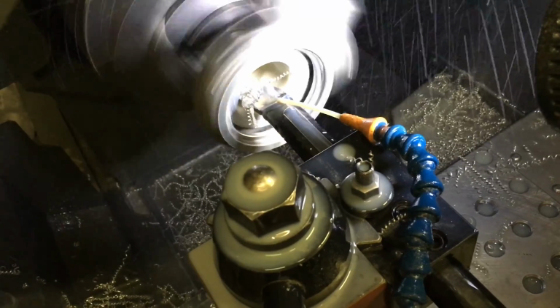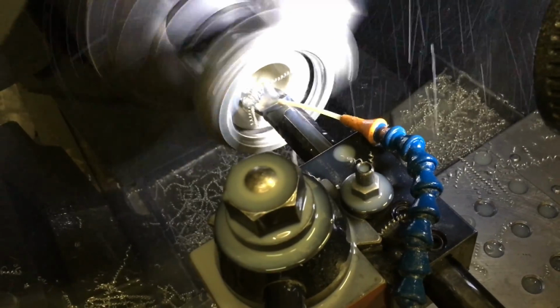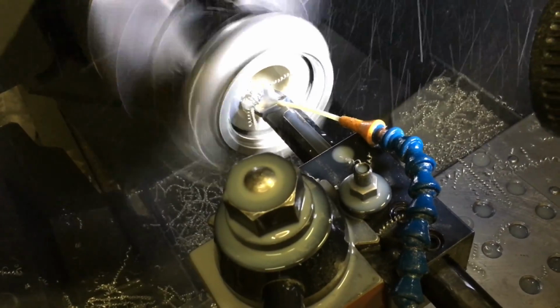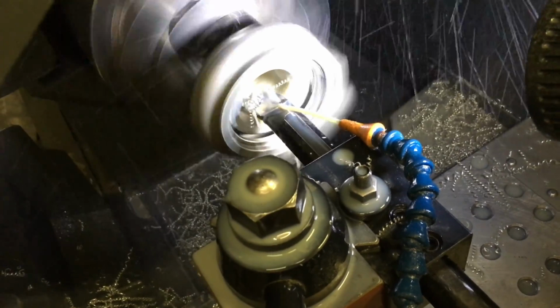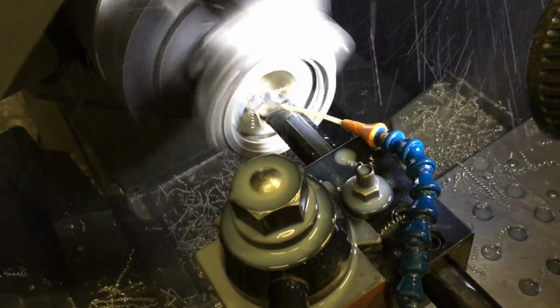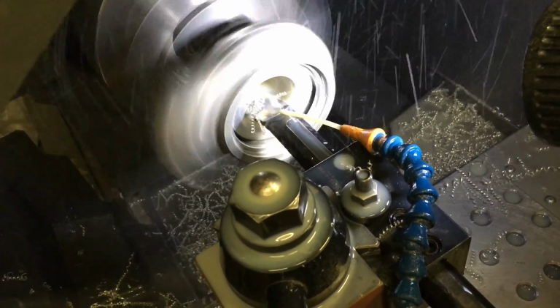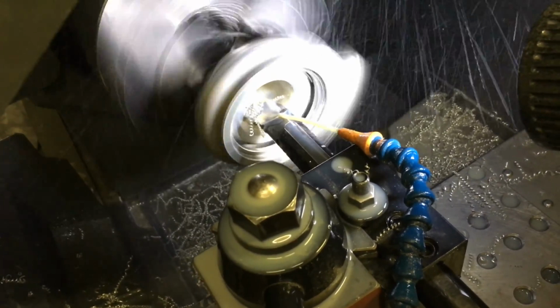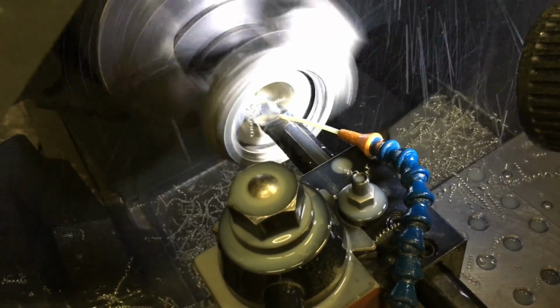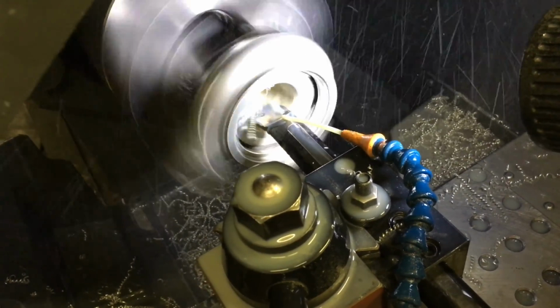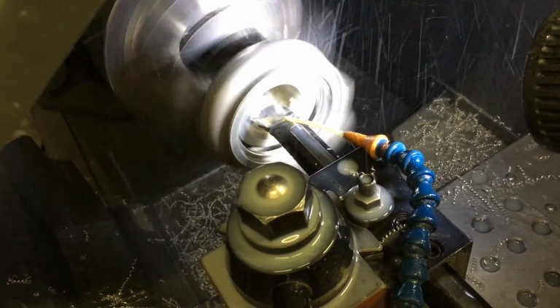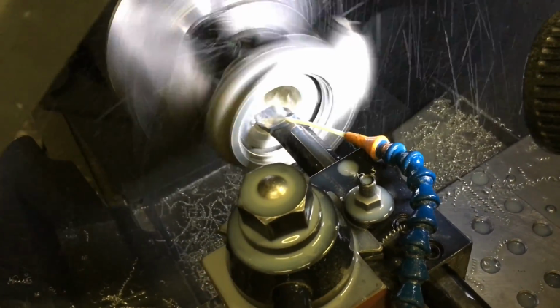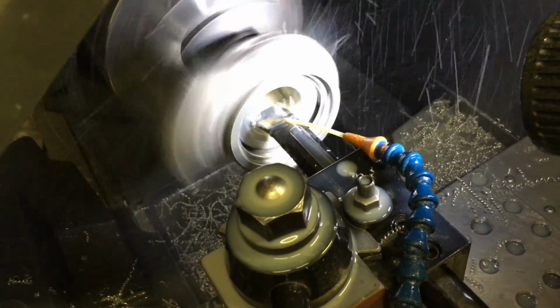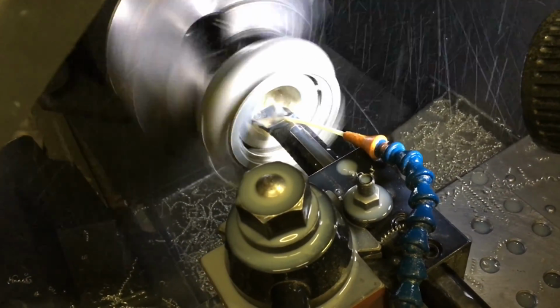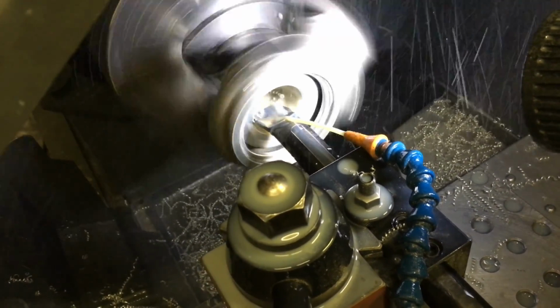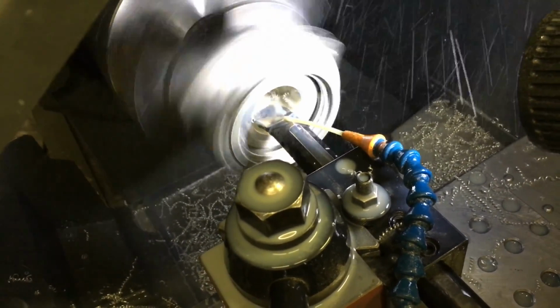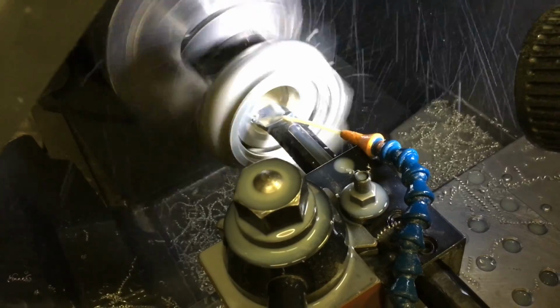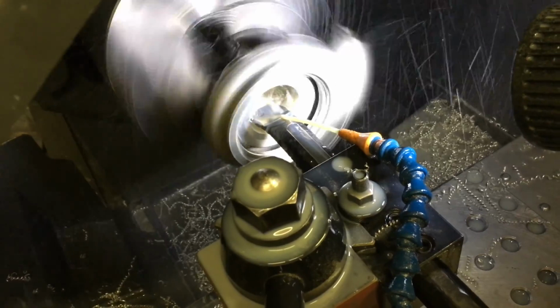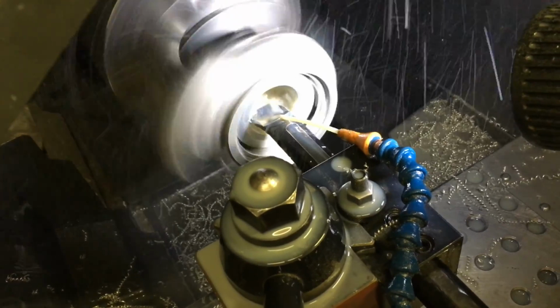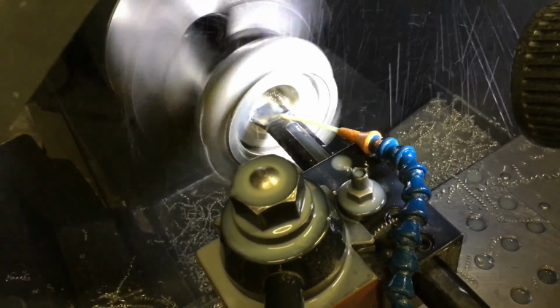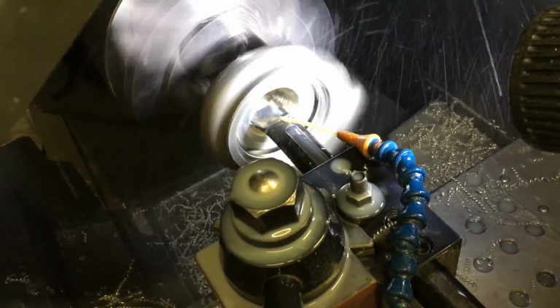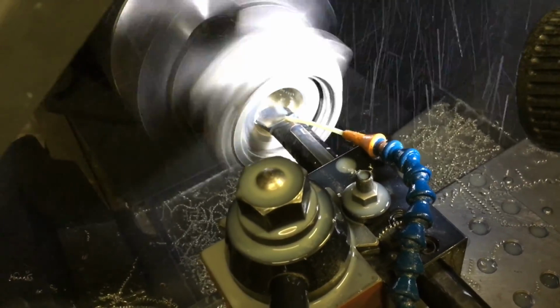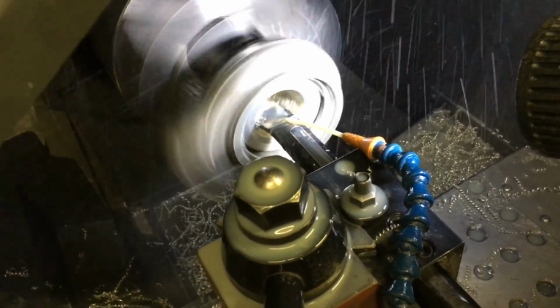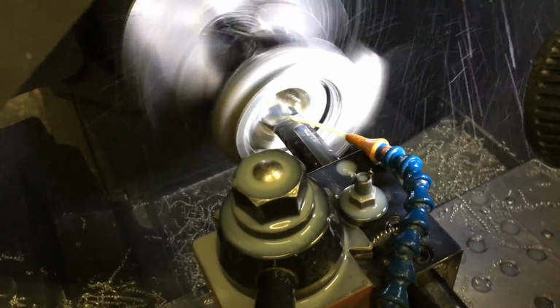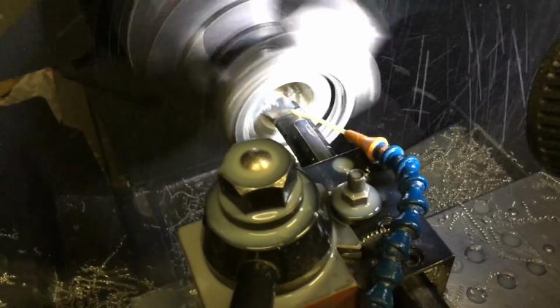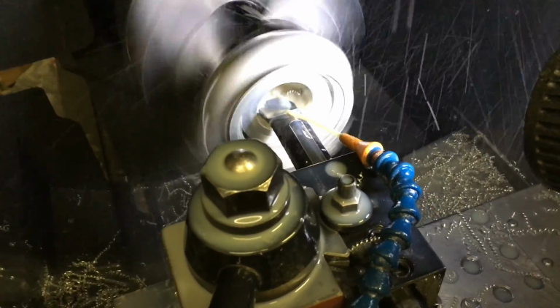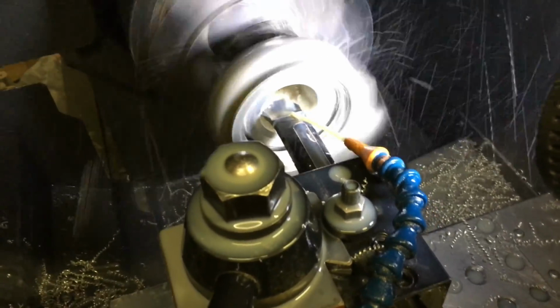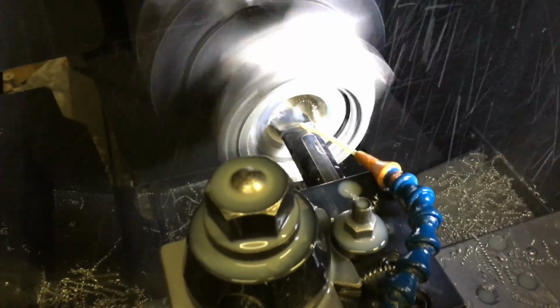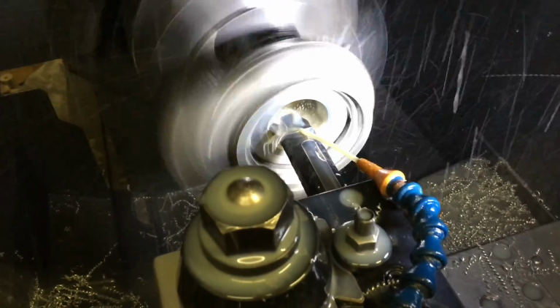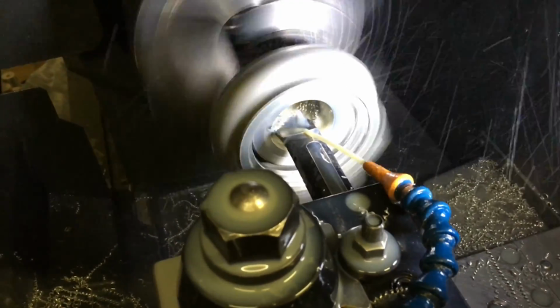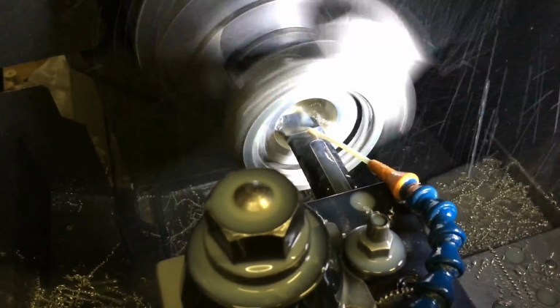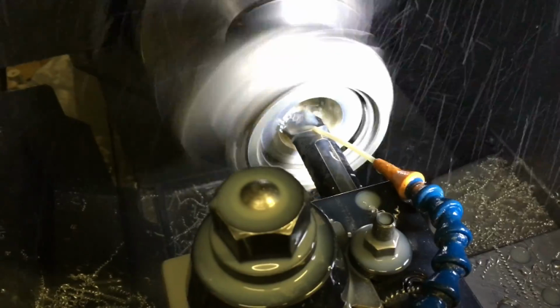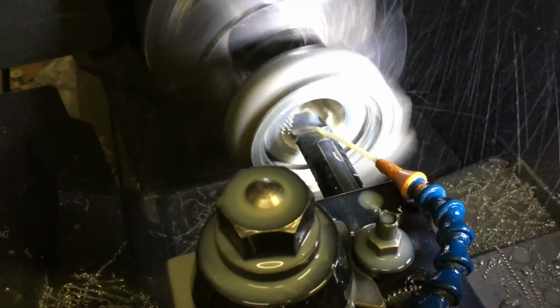Here's a CNC machining process for machining the compressor housing. This is a program that I wrote specifically for the 9B to 20T upgrade.